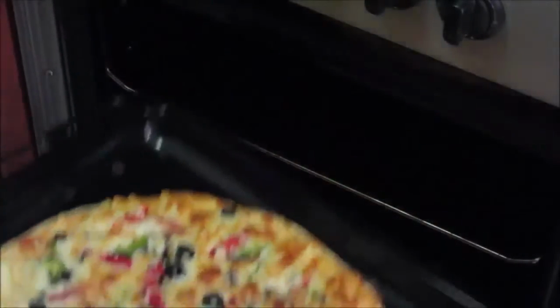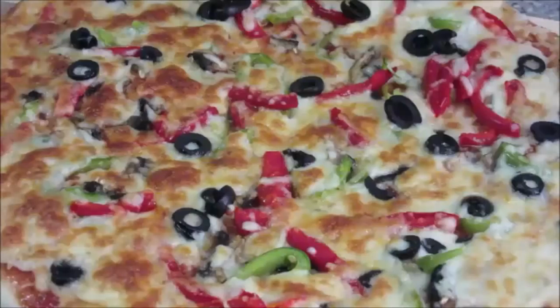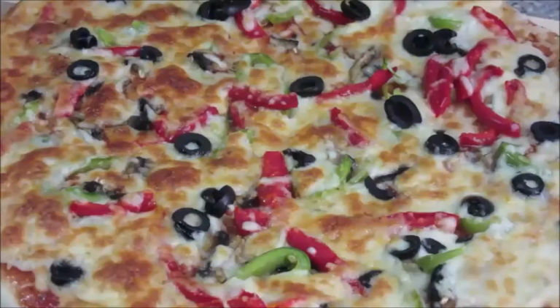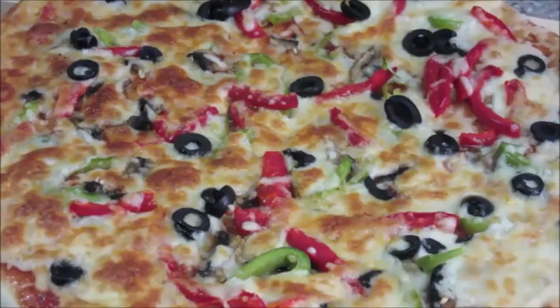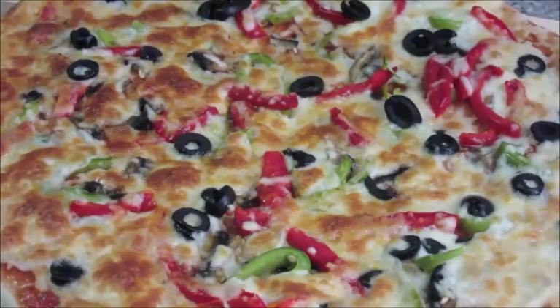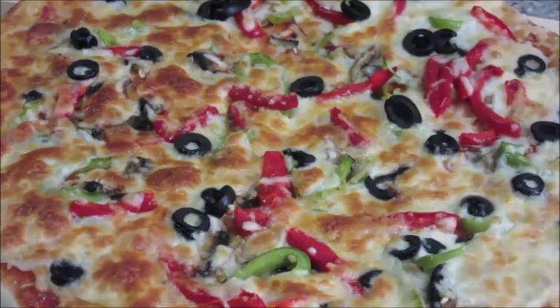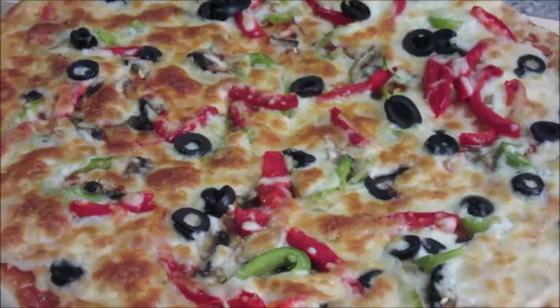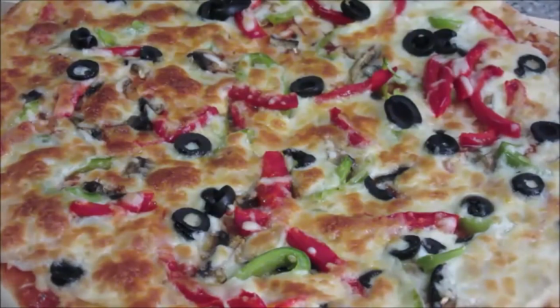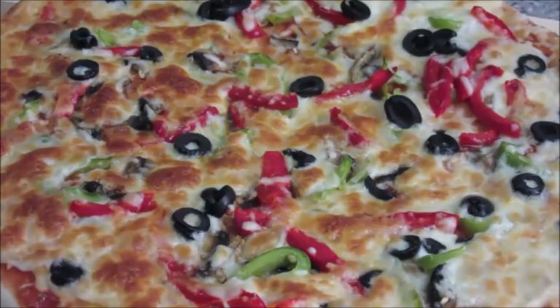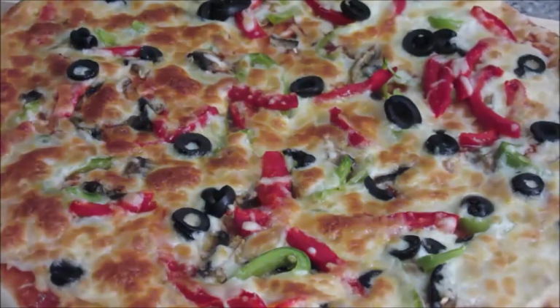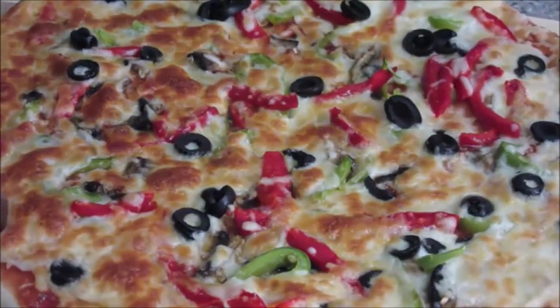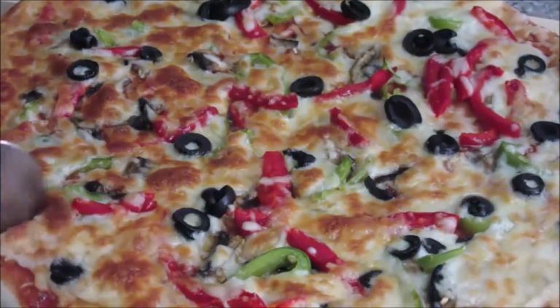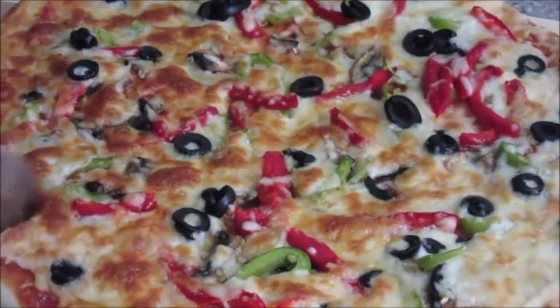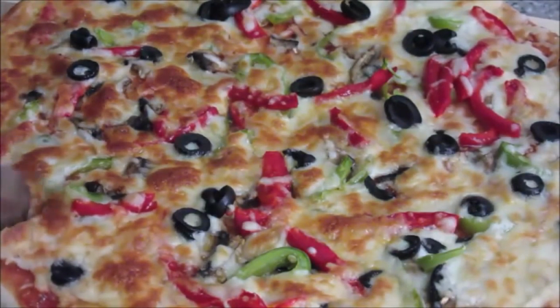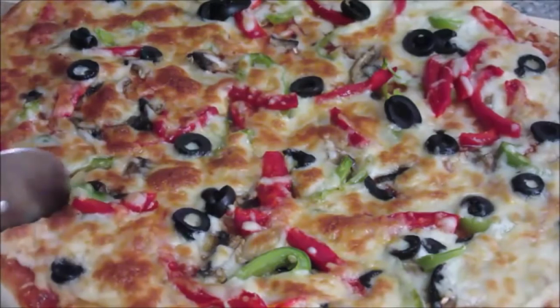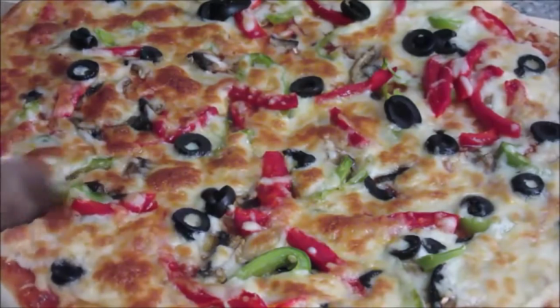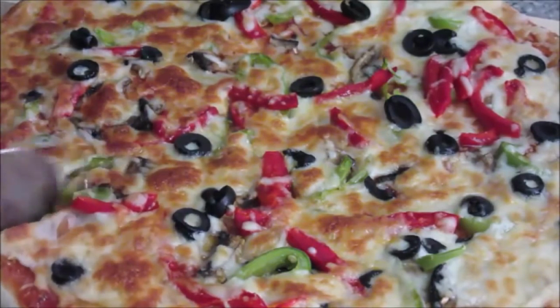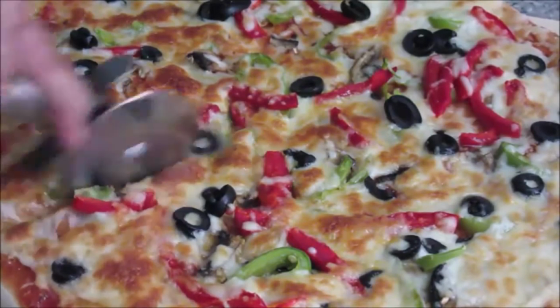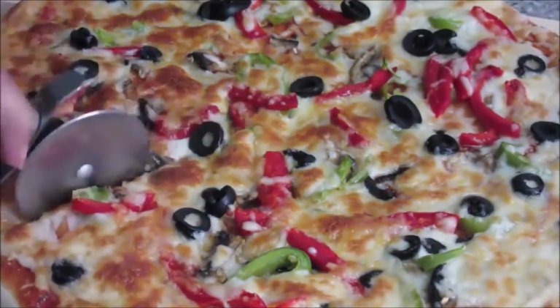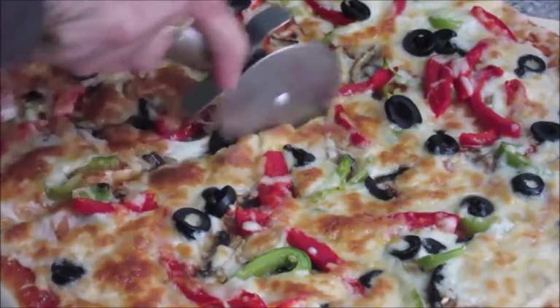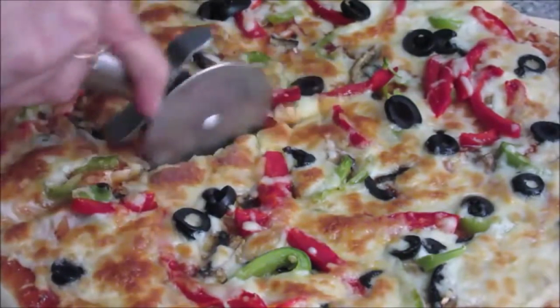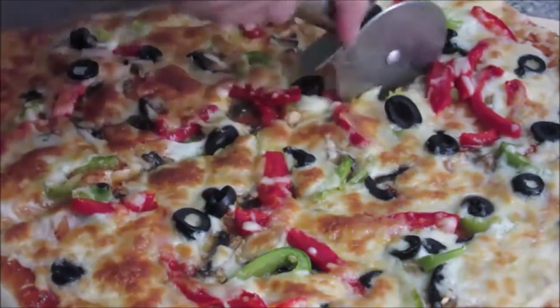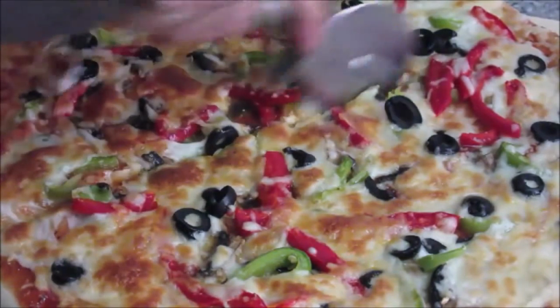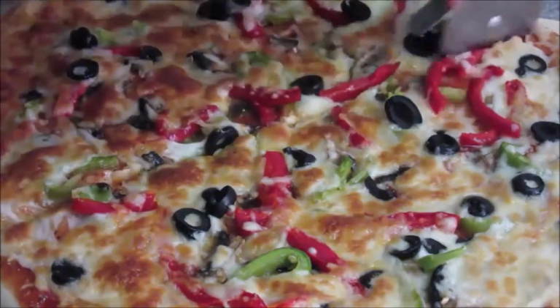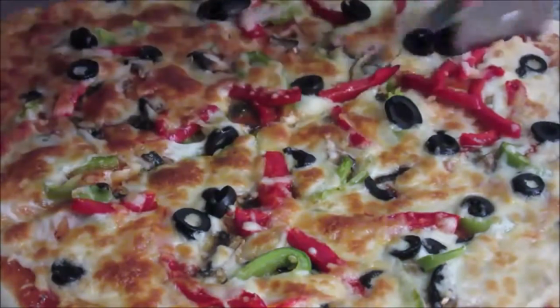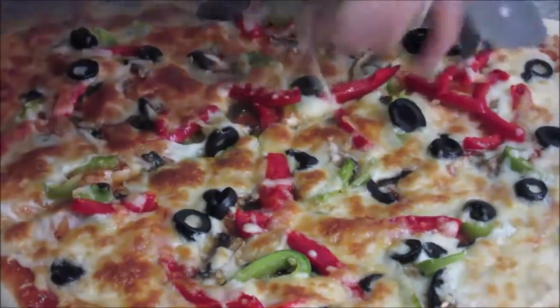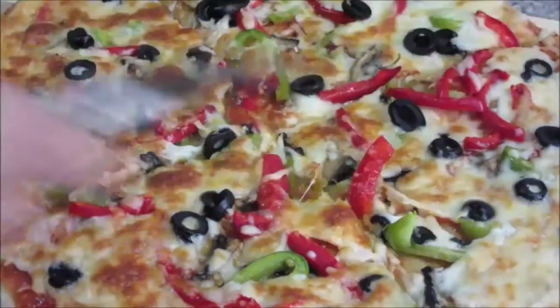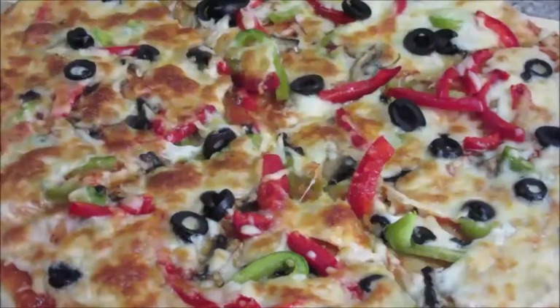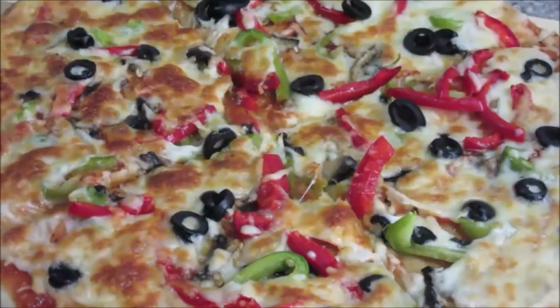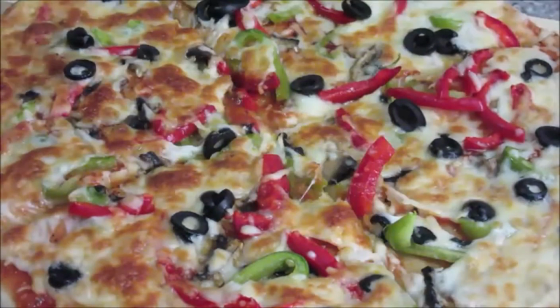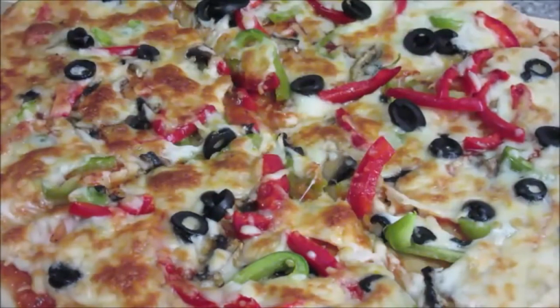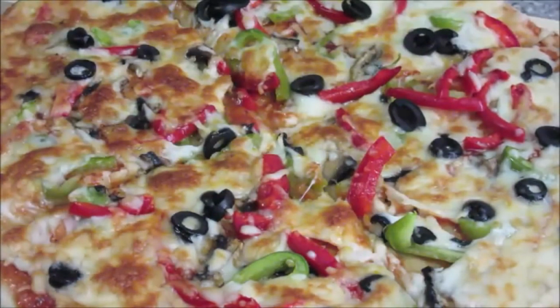Now let's cut this pizza. It looks so delicious!